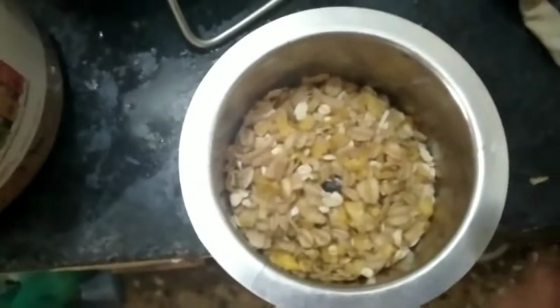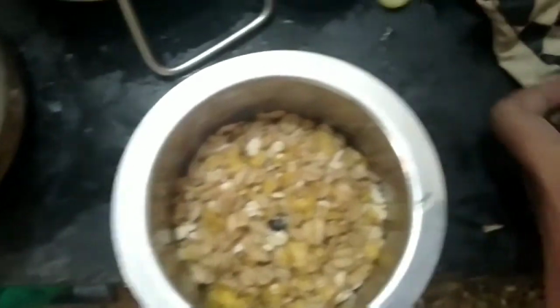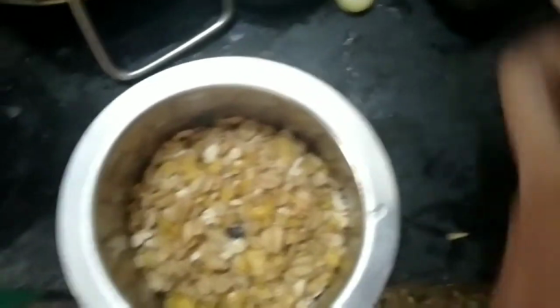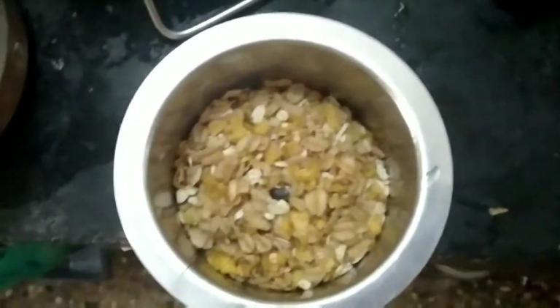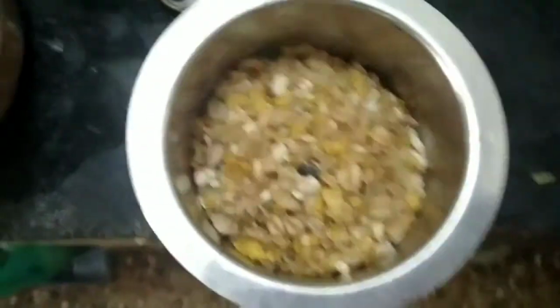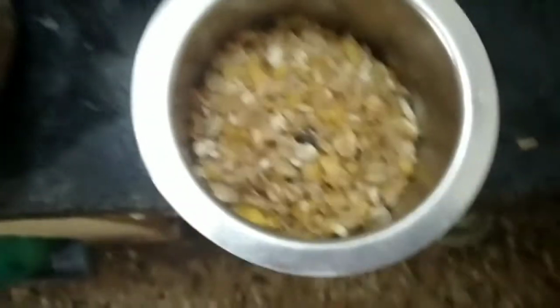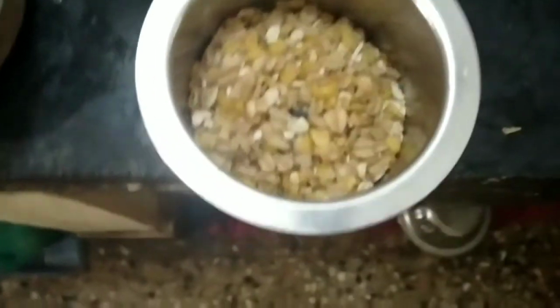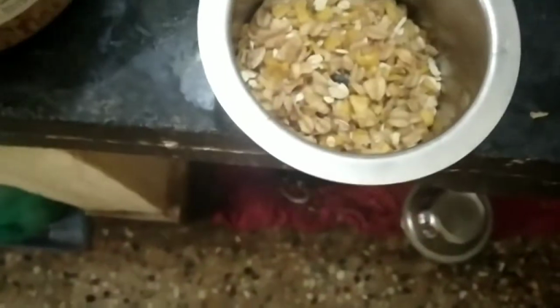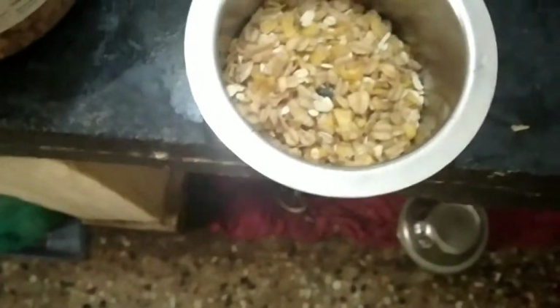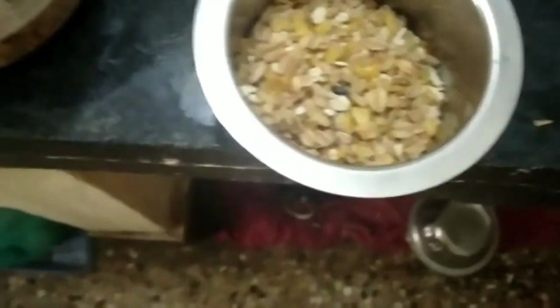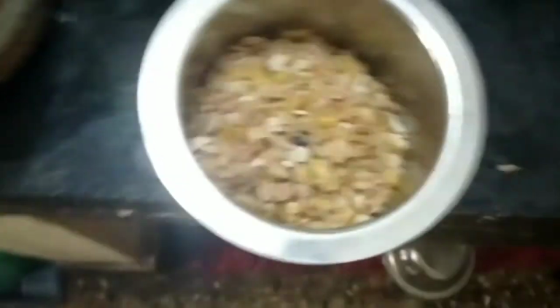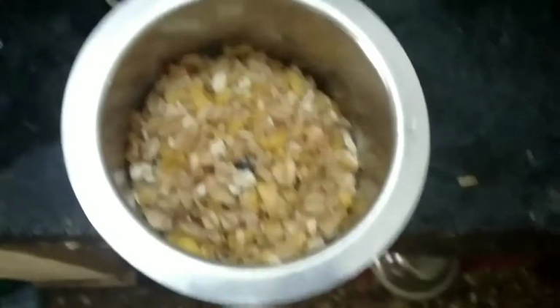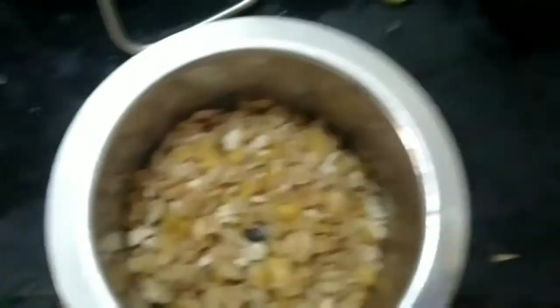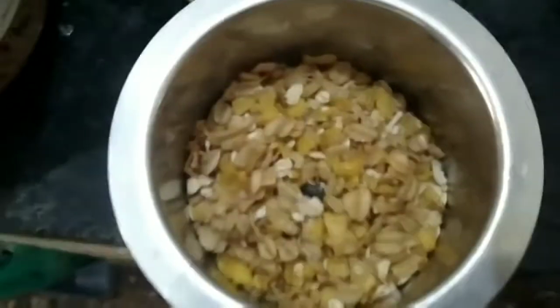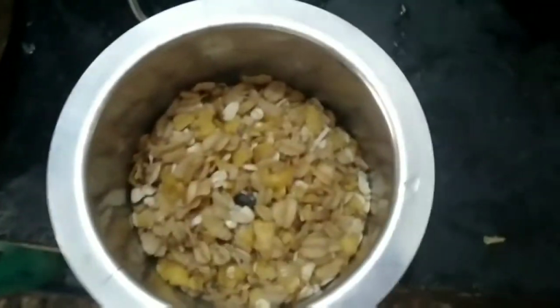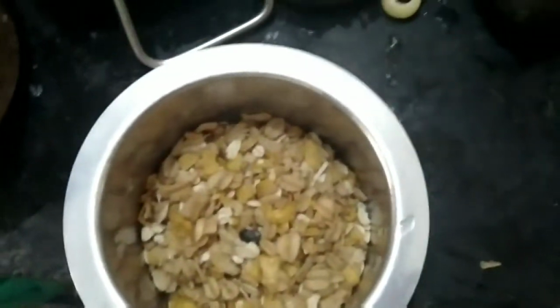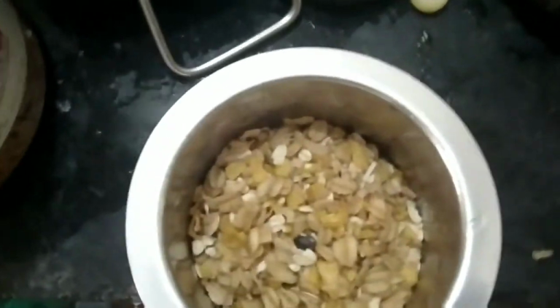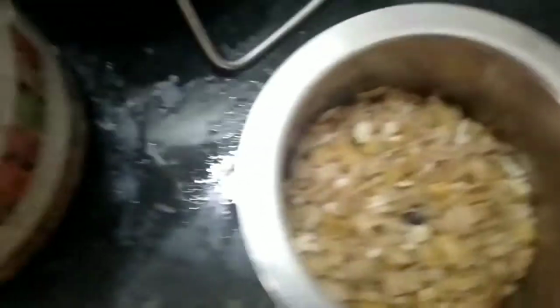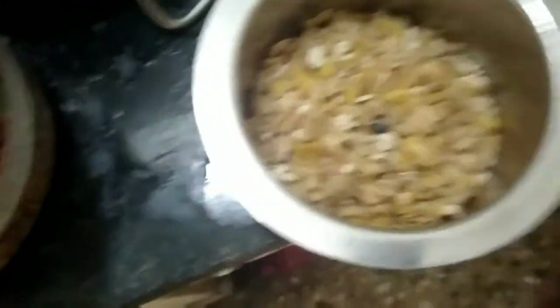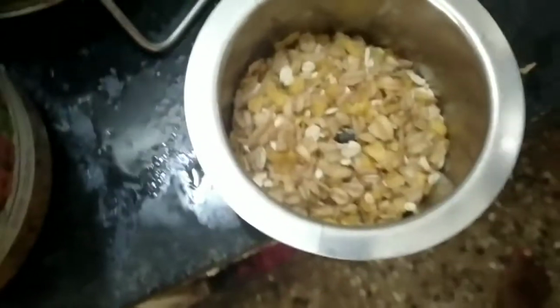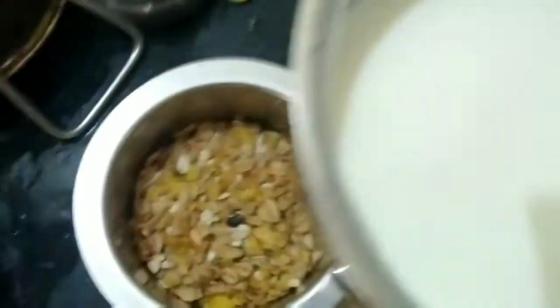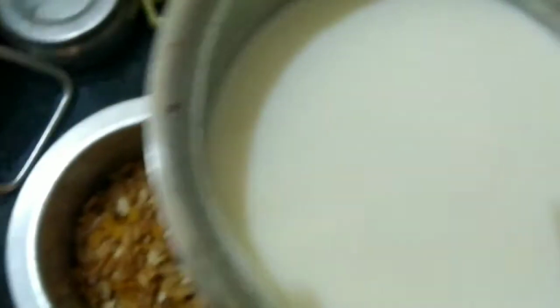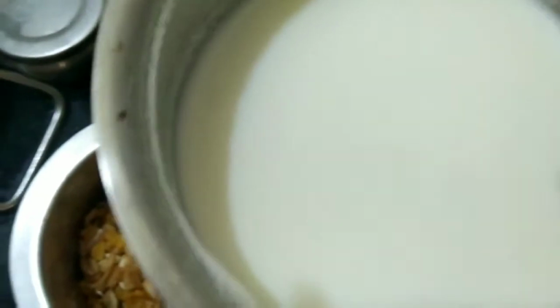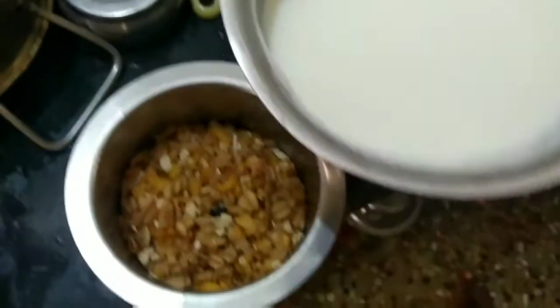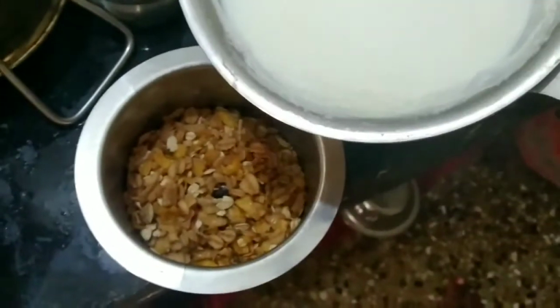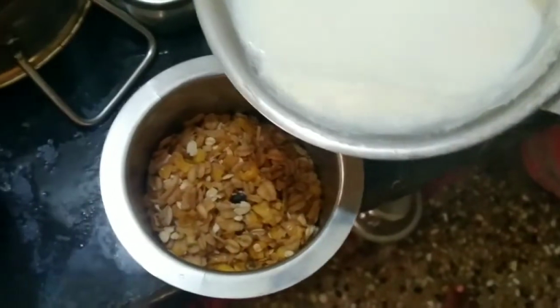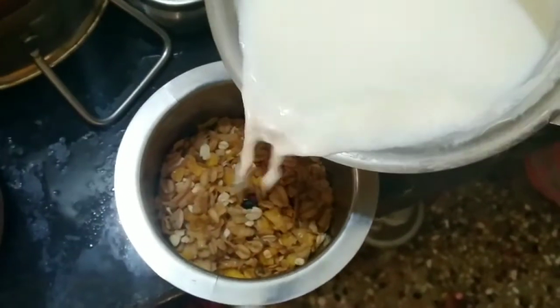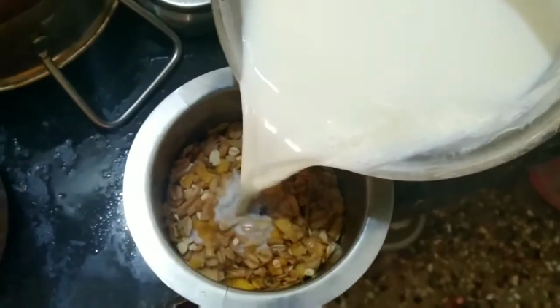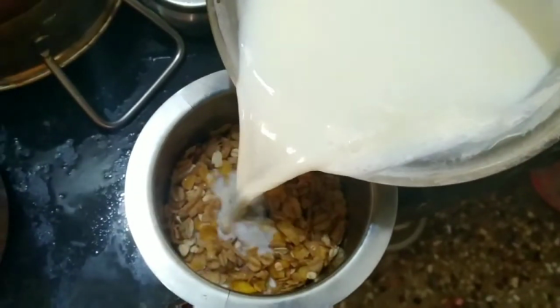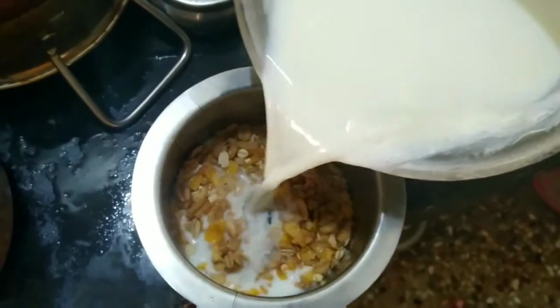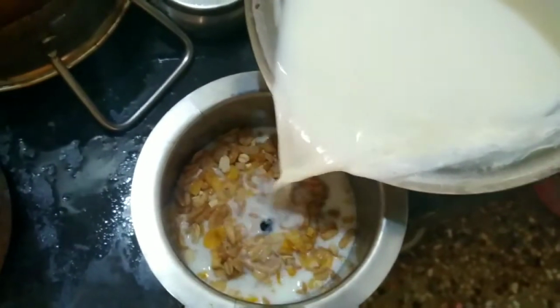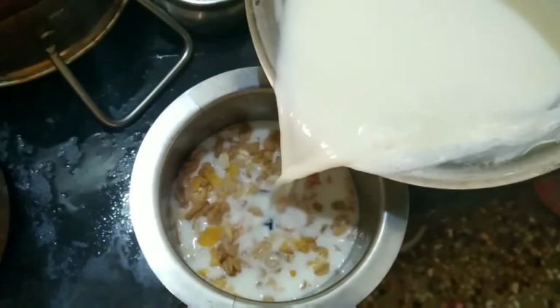I will add muesli. Oats are all fibers, so add it. For this, I will add fresh milk. This is boiled milk, so add it.